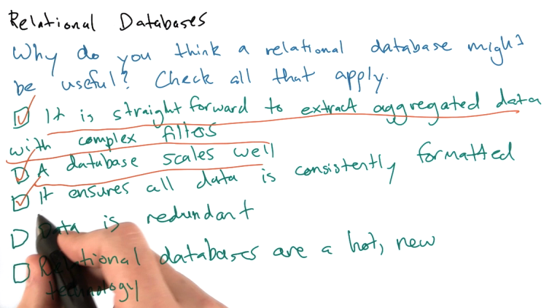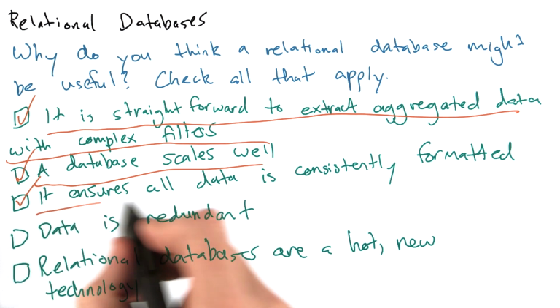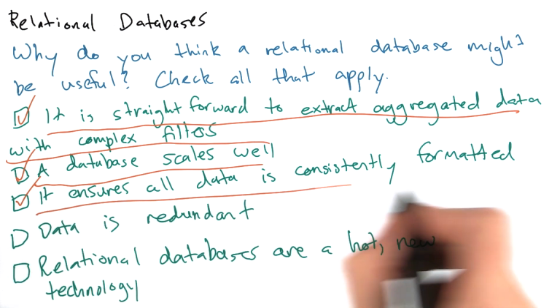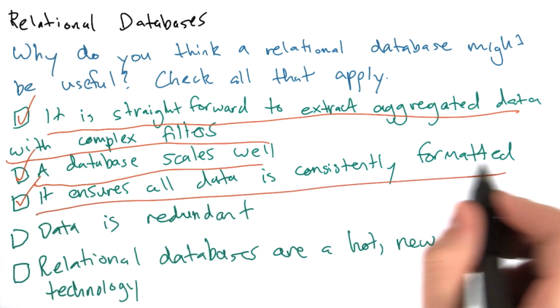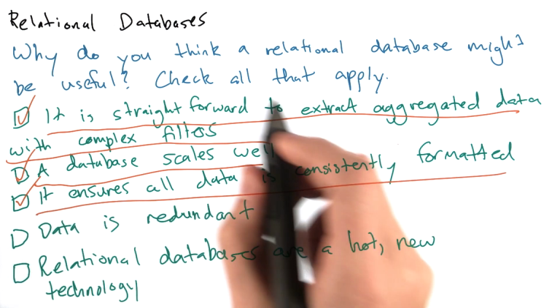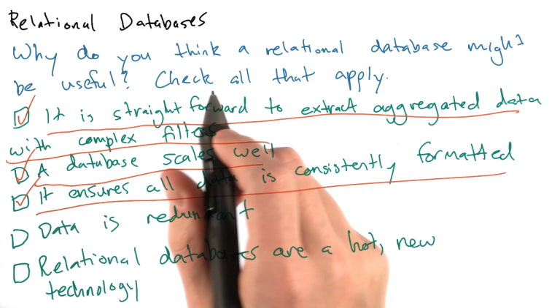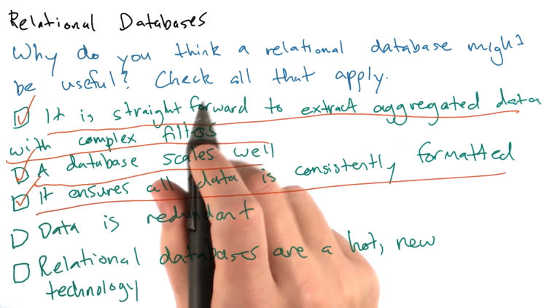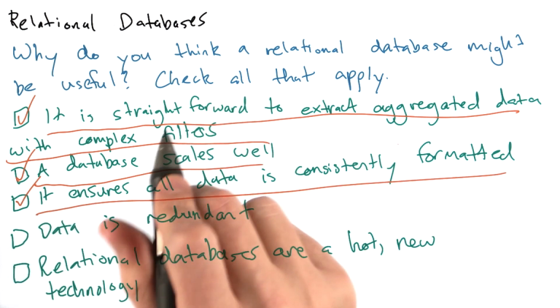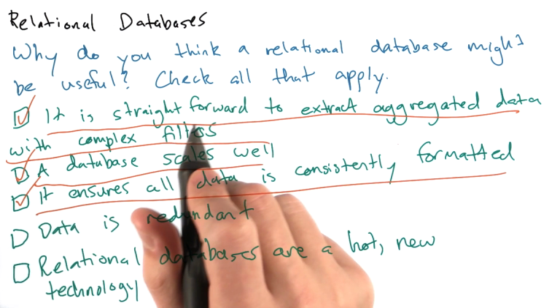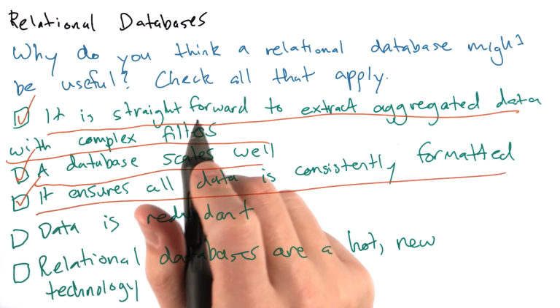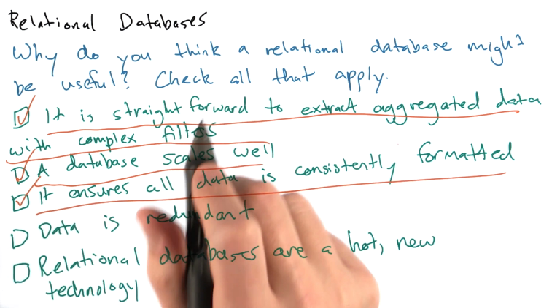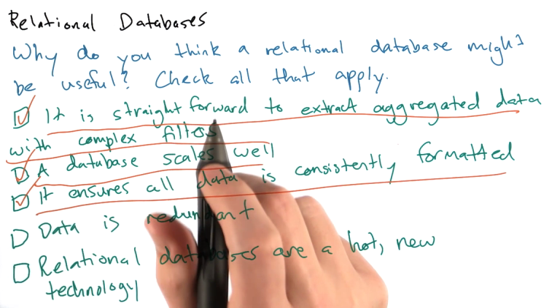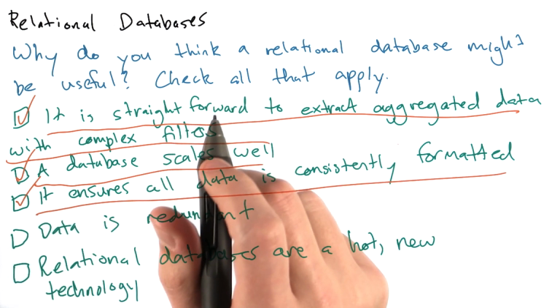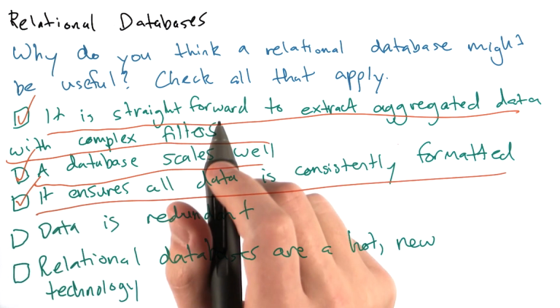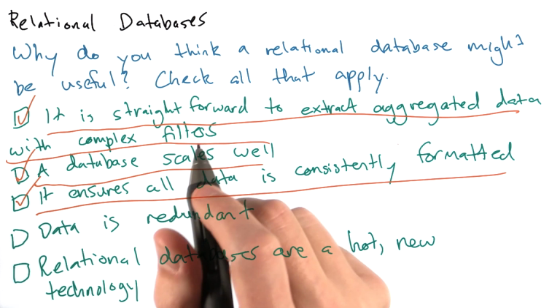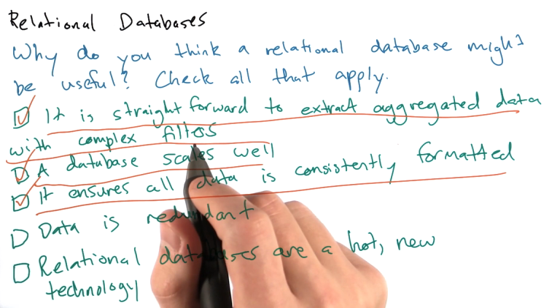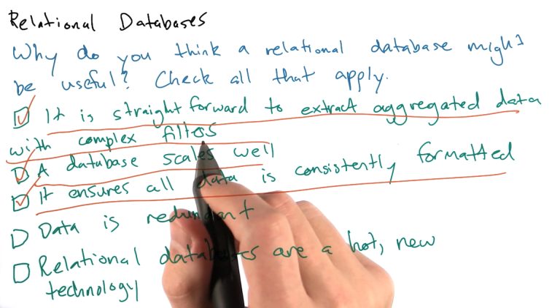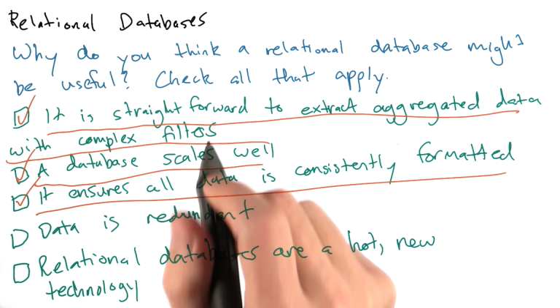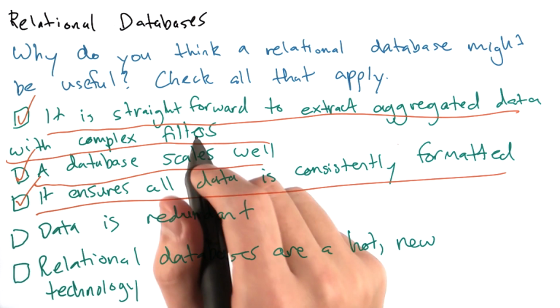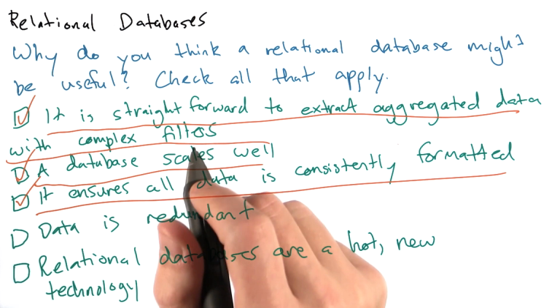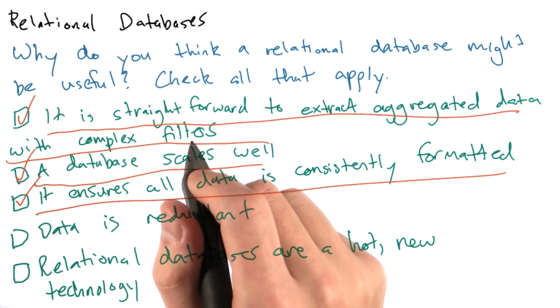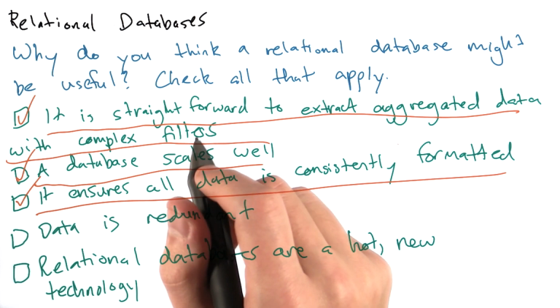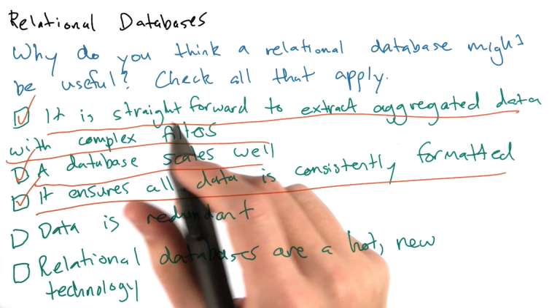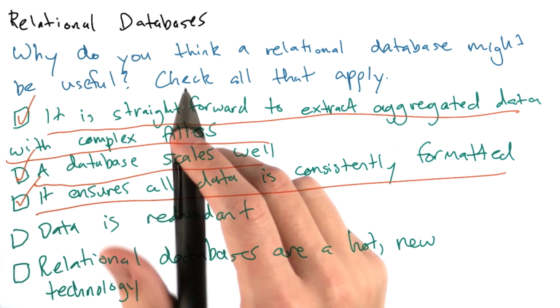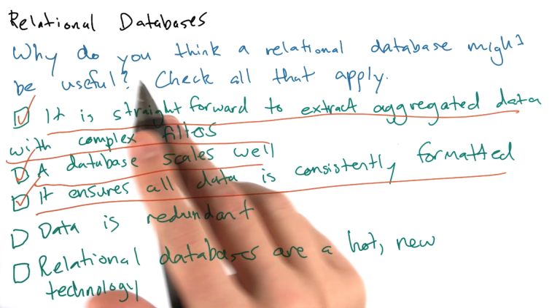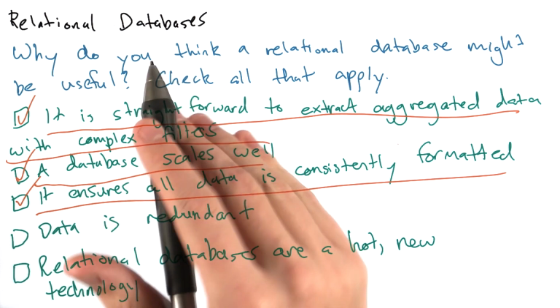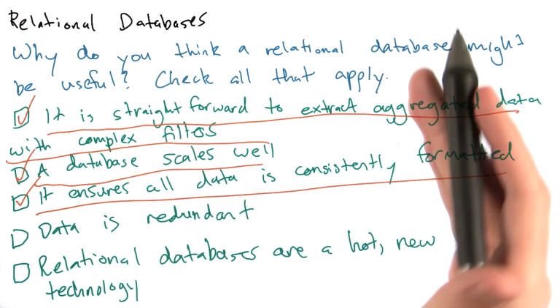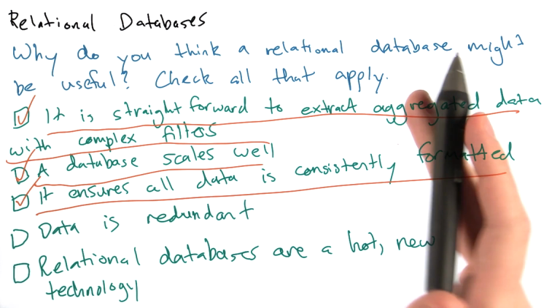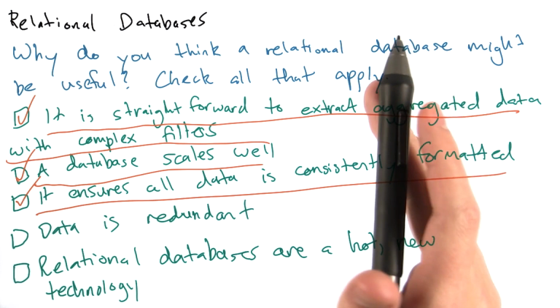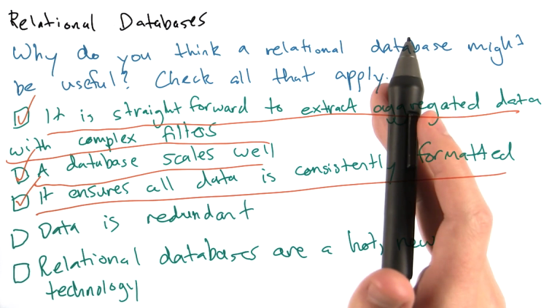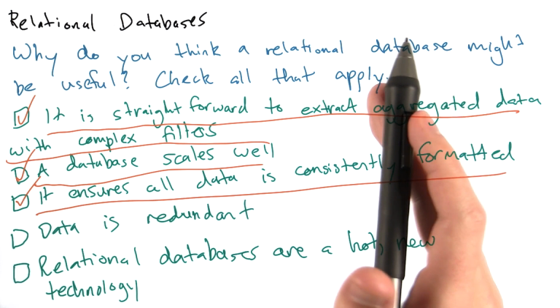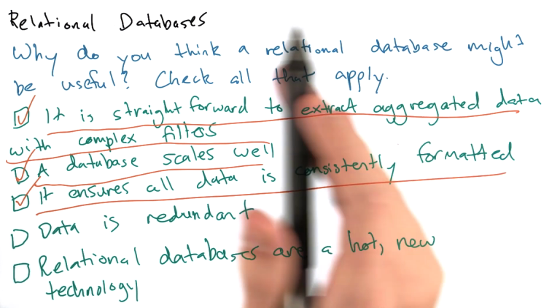Finally, relational databases have a concept called a schema, which basically says that each column in a table is always of the same type. You can't have some people's age be a string while the age of others is an int.